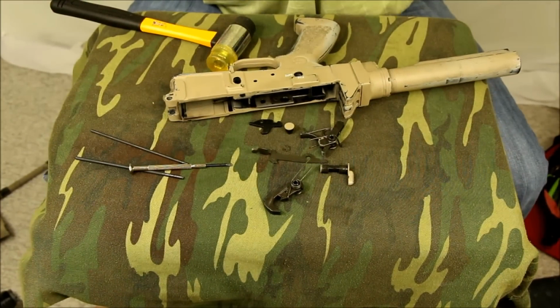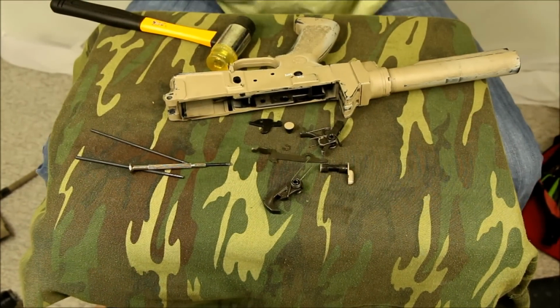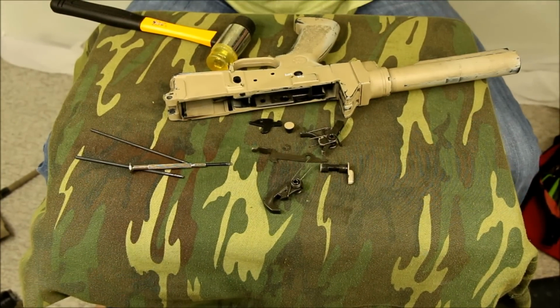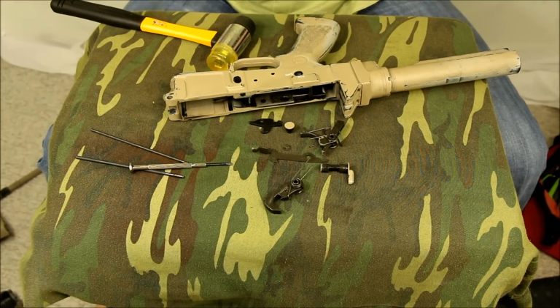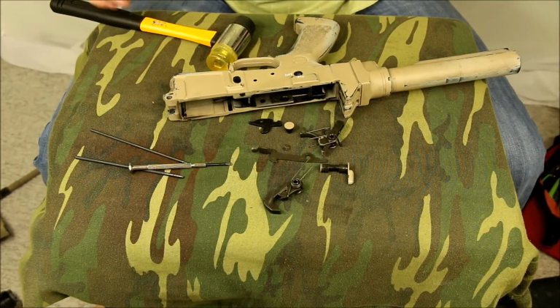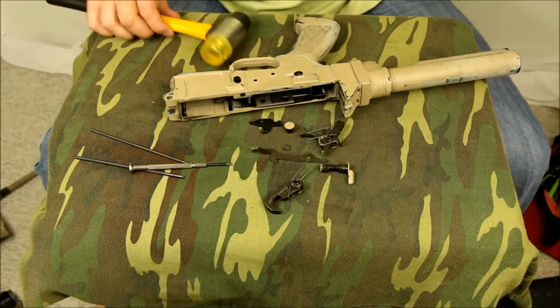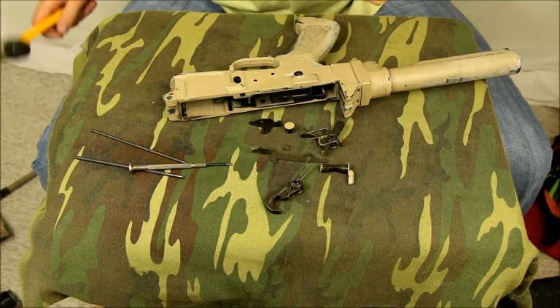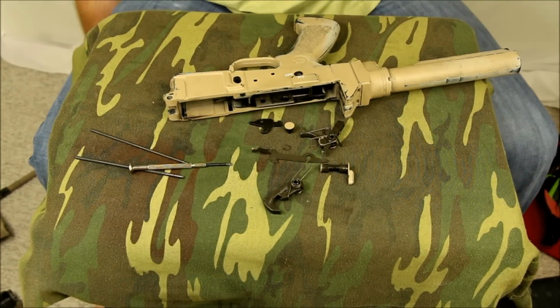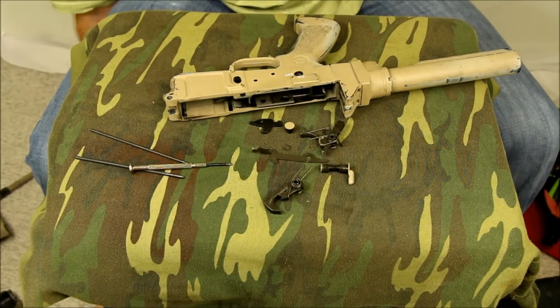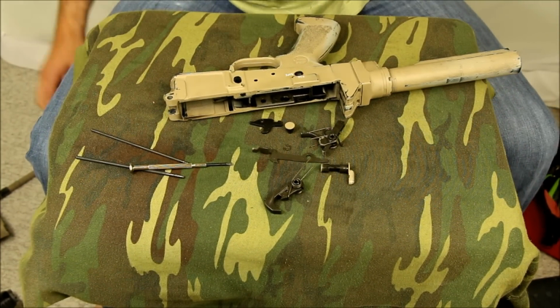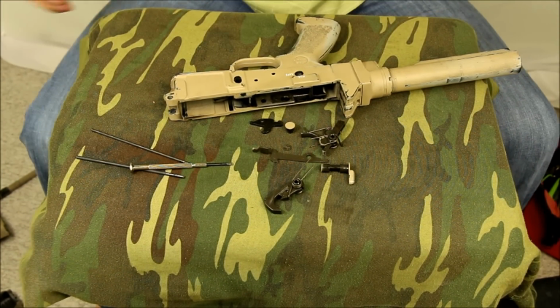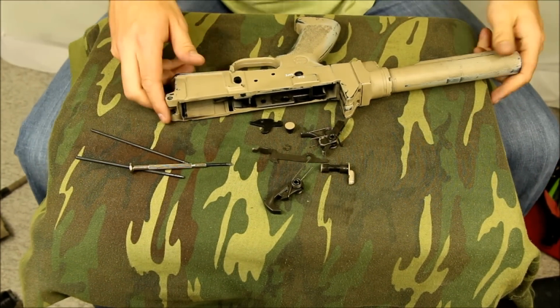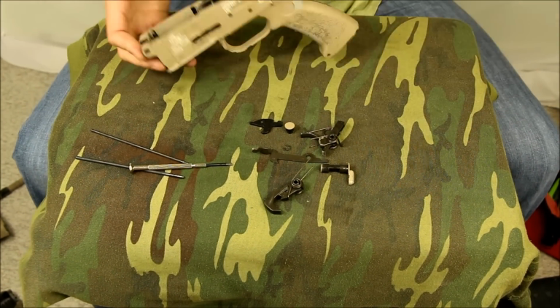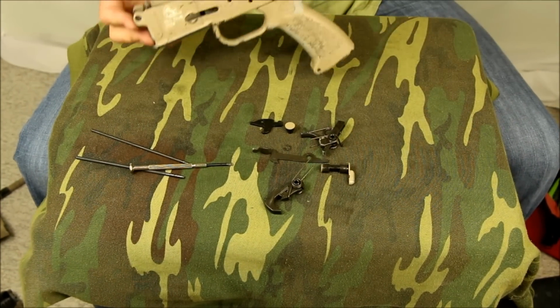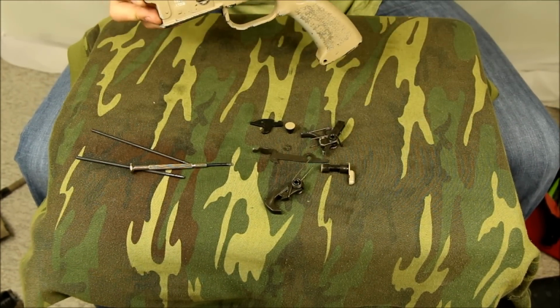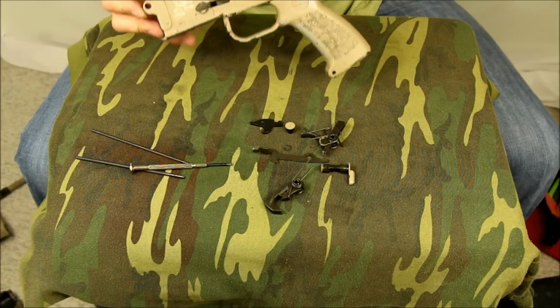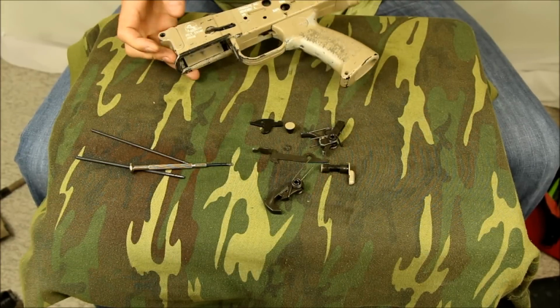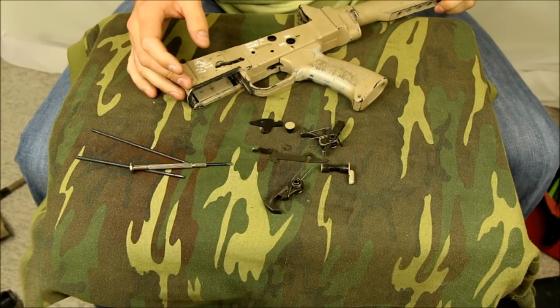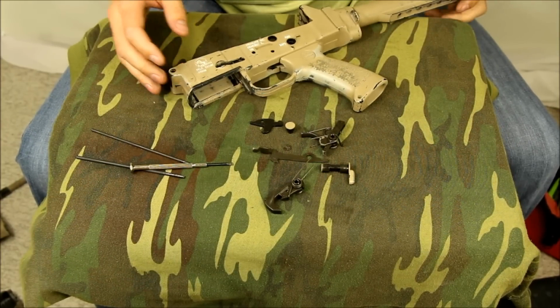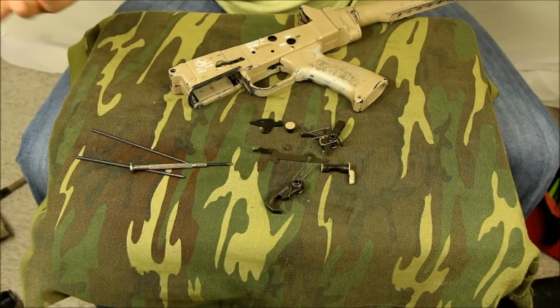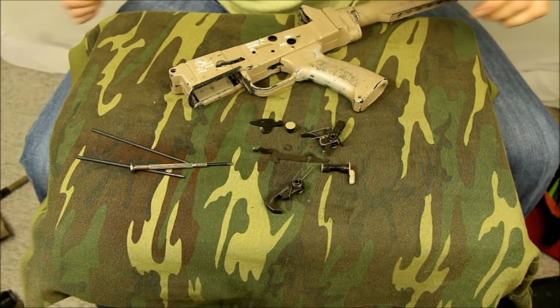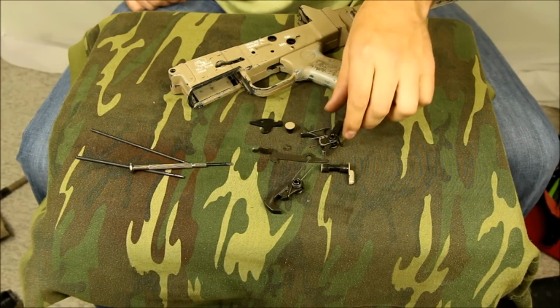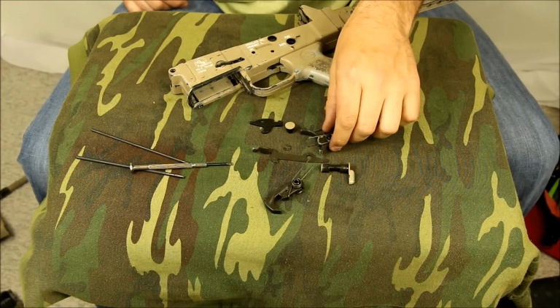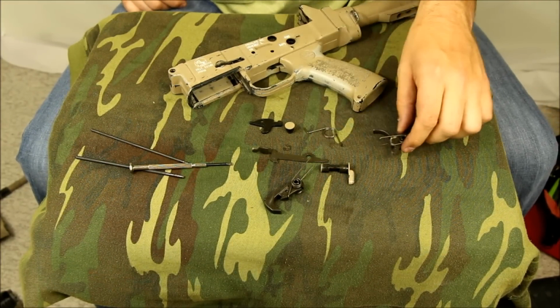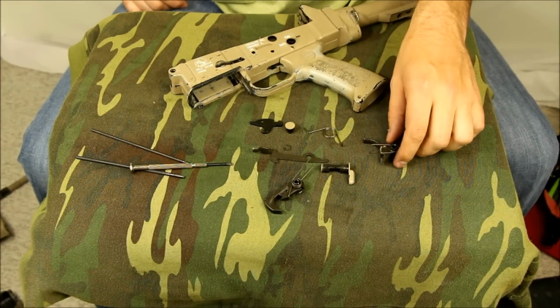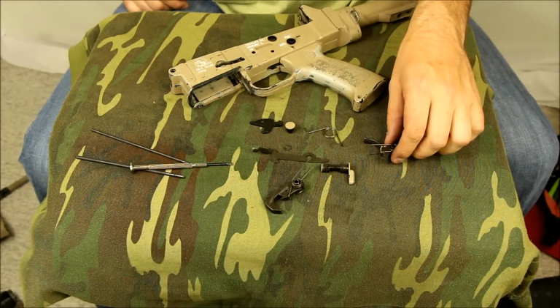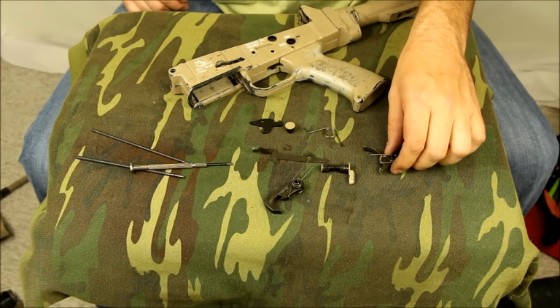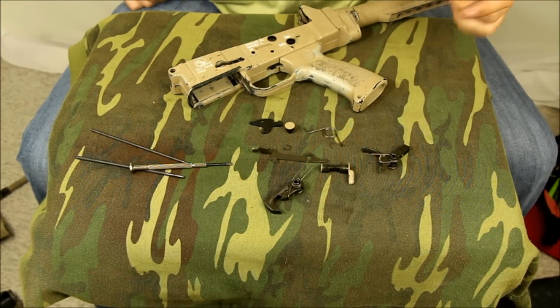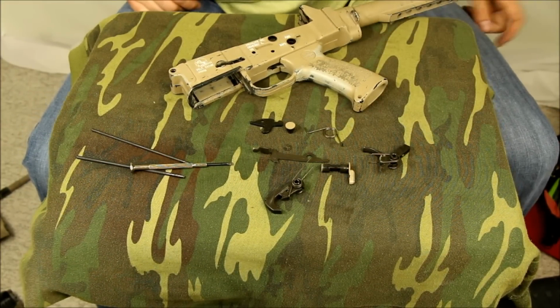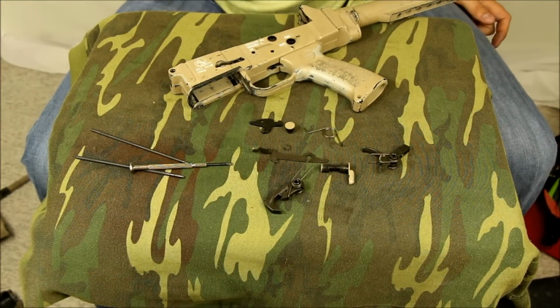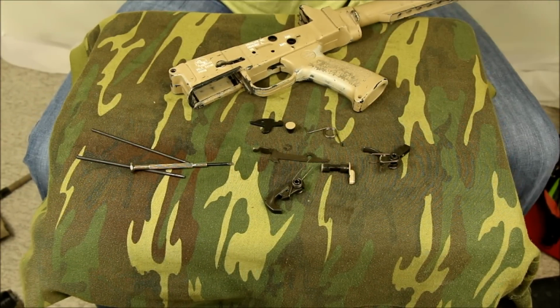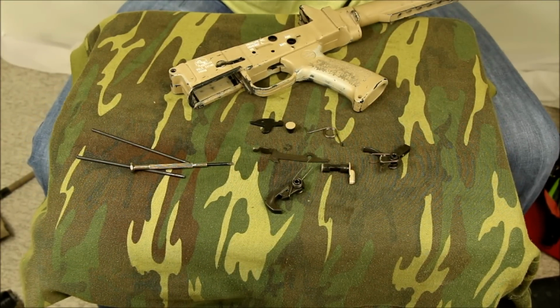Hope that wasn't too quick. I'm just trying to do this so I can paint this thing and do a better job. Hopefully you found that helpful. Maybe I'll do a video when I reassemble as well. Thanks for watching.